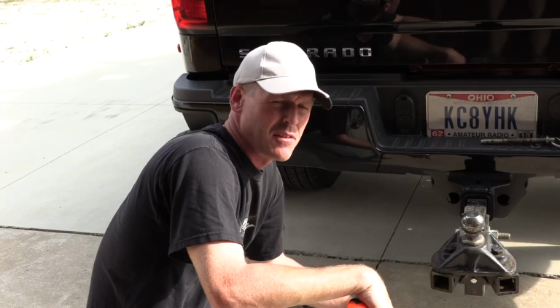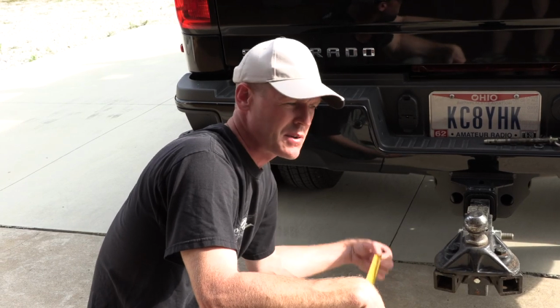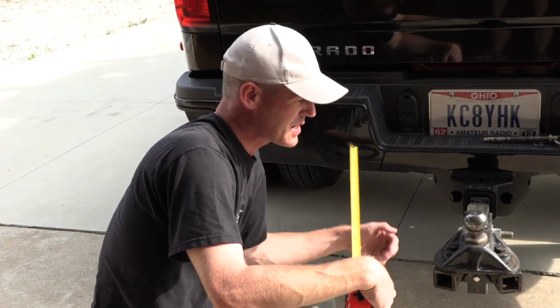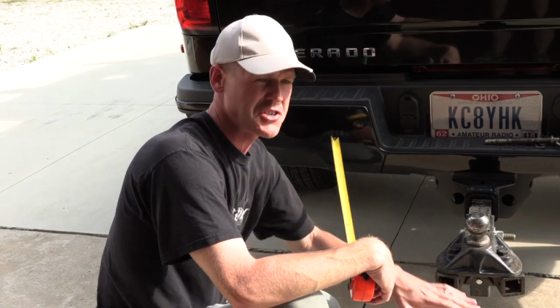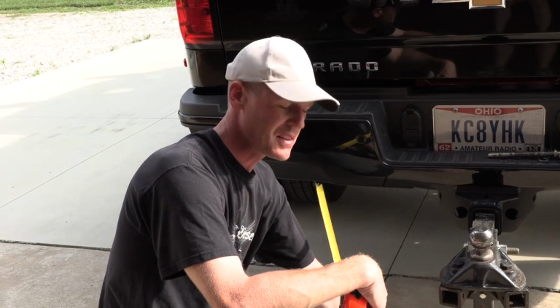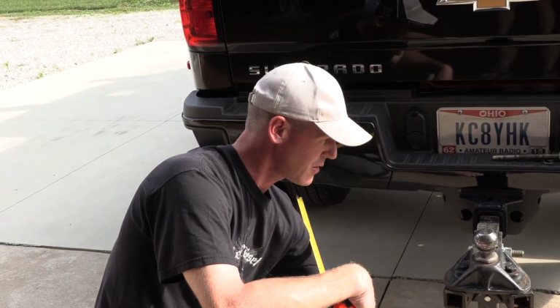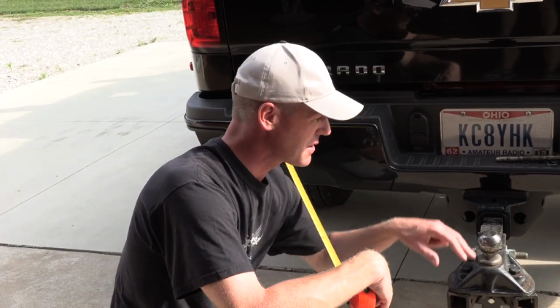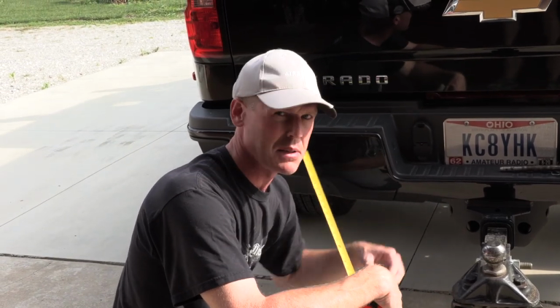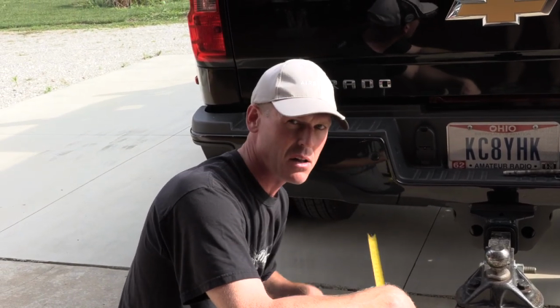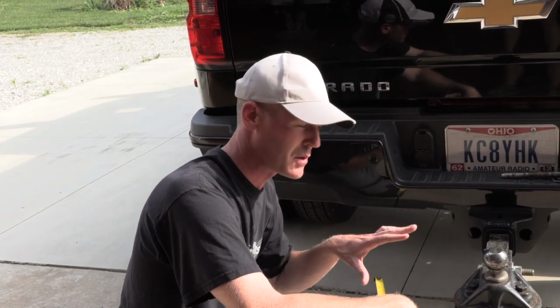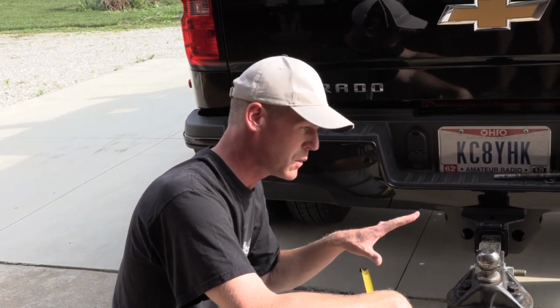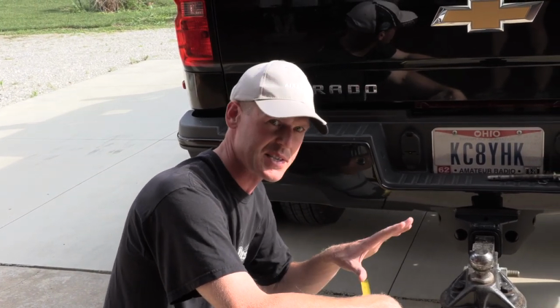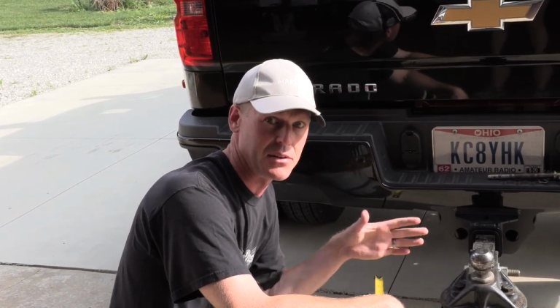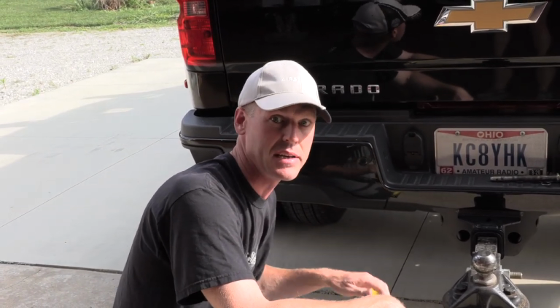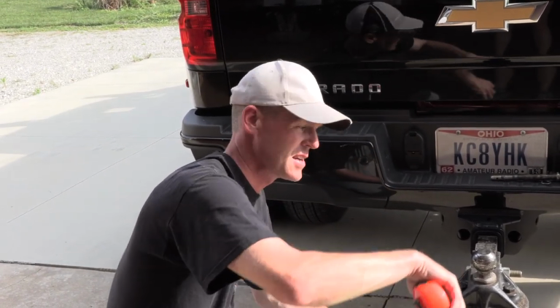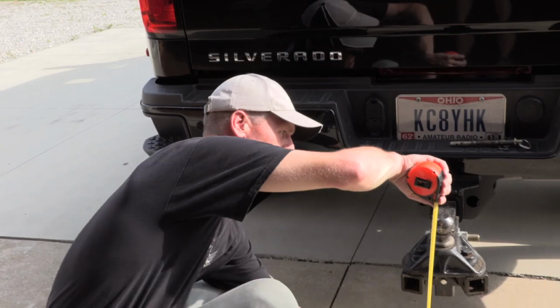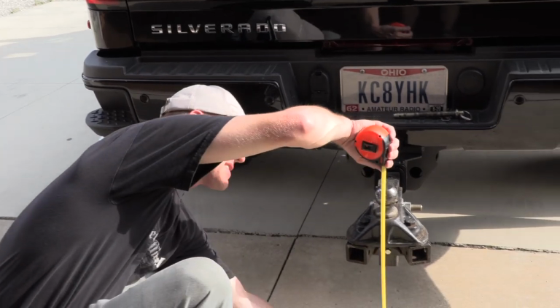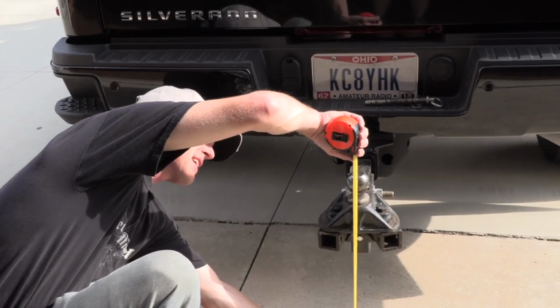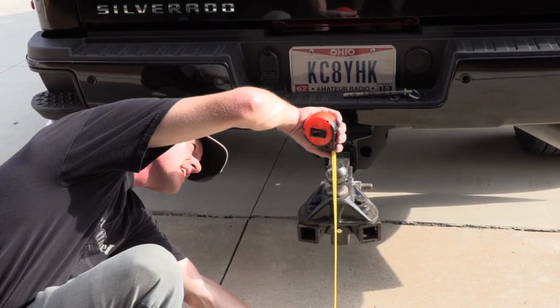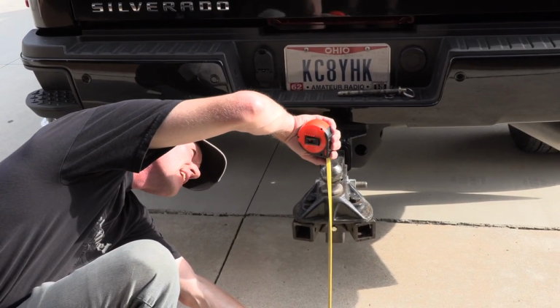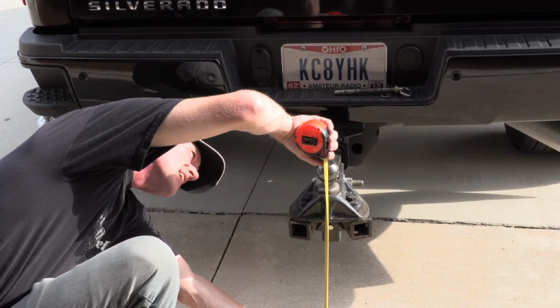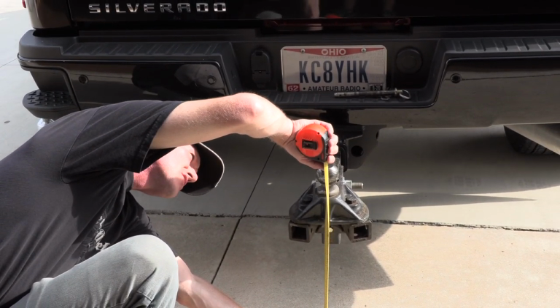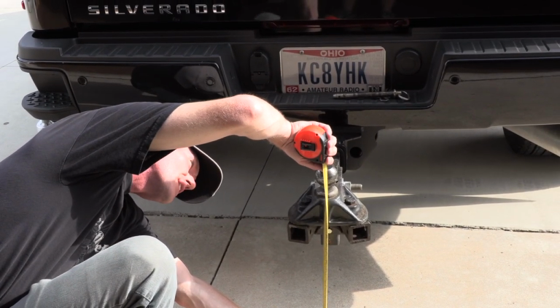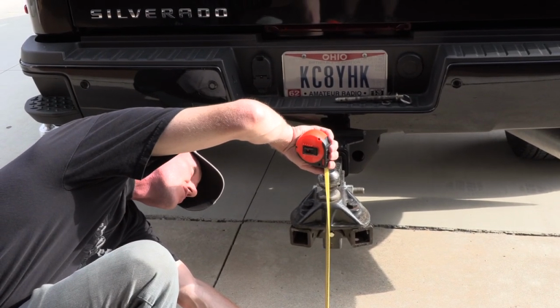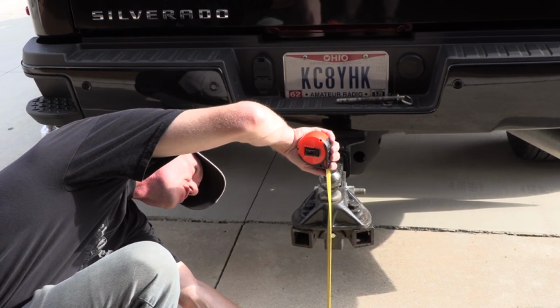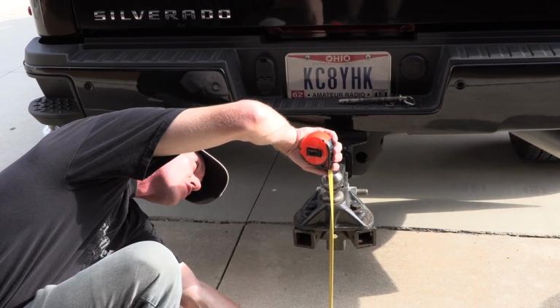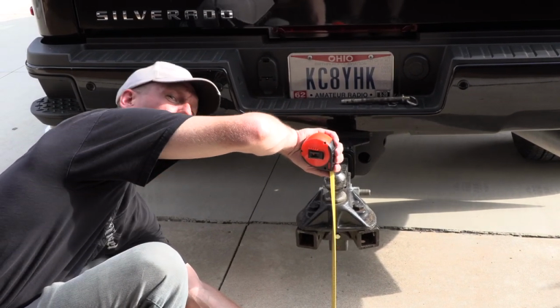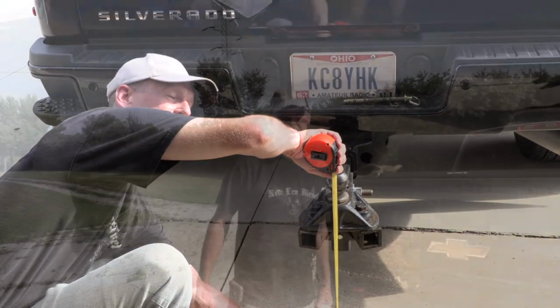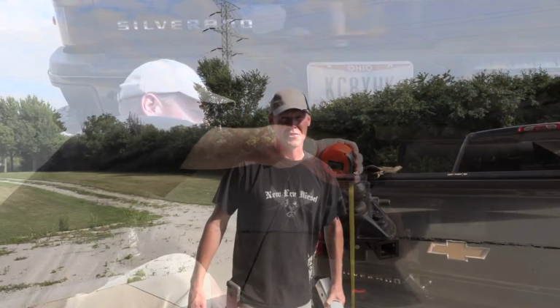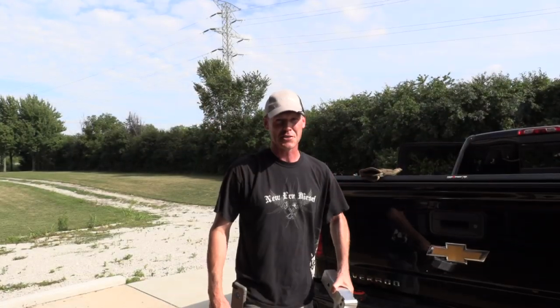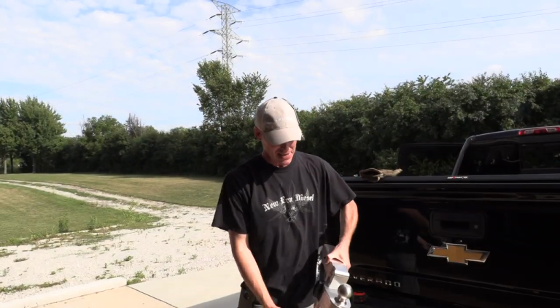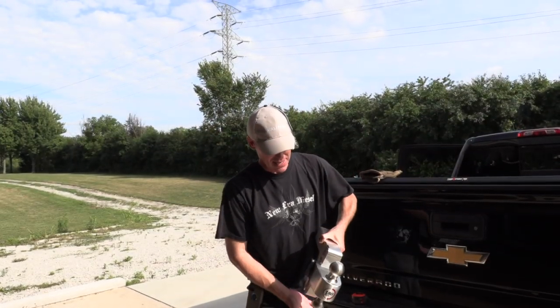First thing I'm going to do is measure the height from the ground to the top of the ball so I know where to set the new hitch, and it's sitting 22 and three-quarter inches. So this is what I ended up getting.